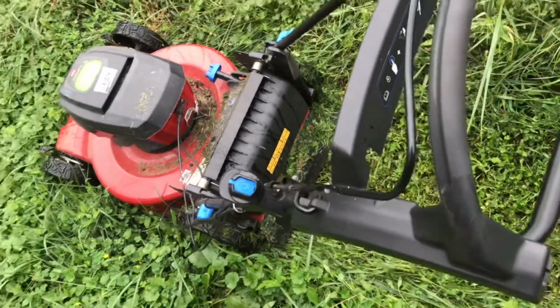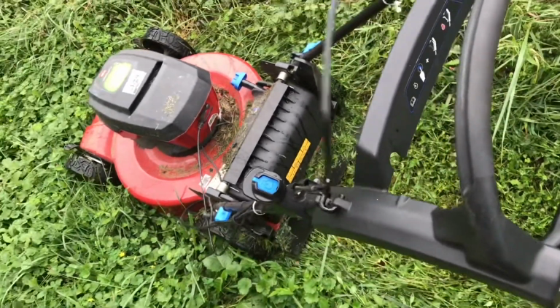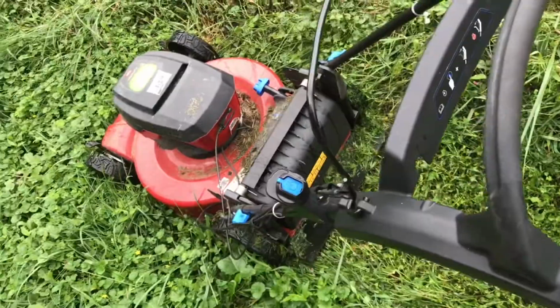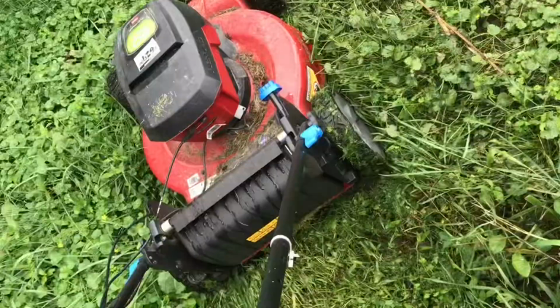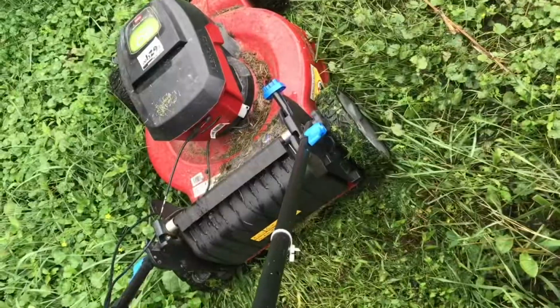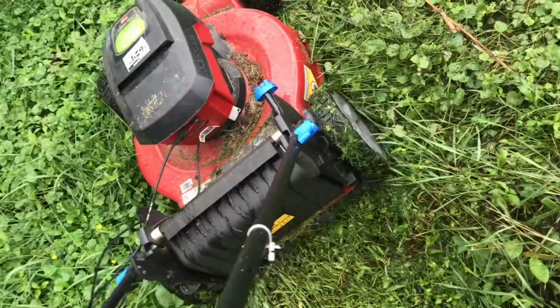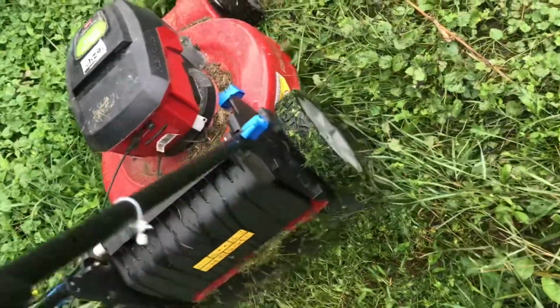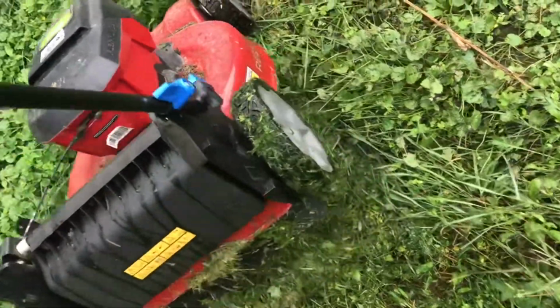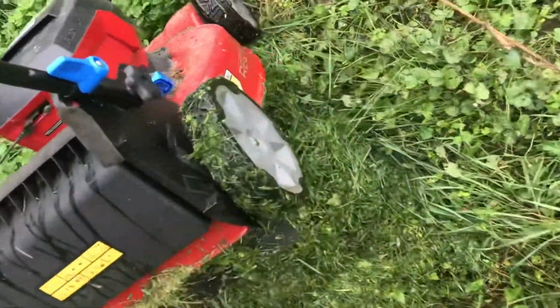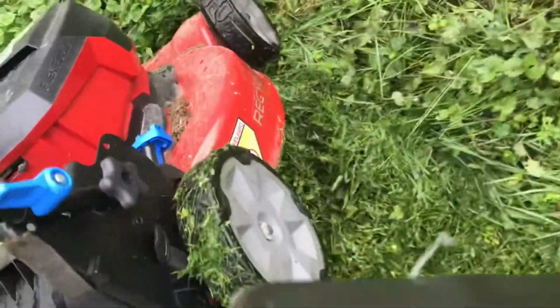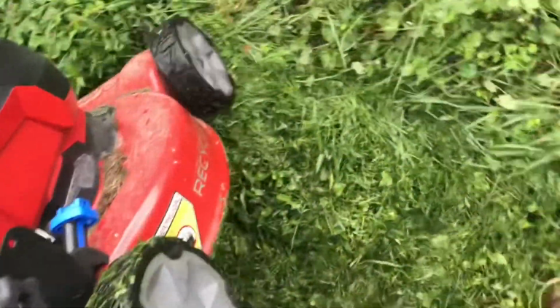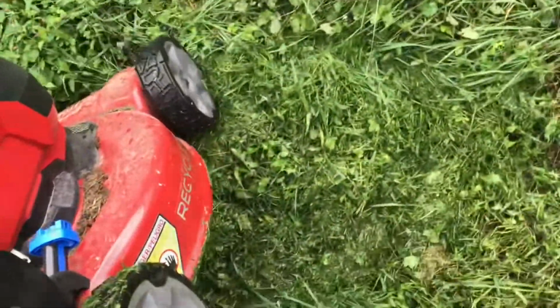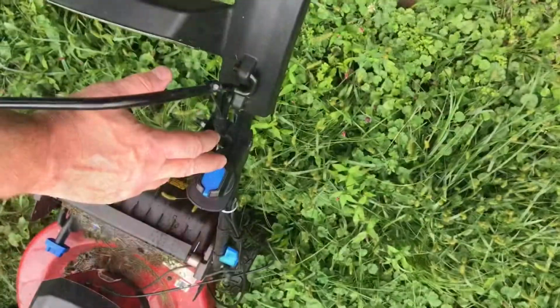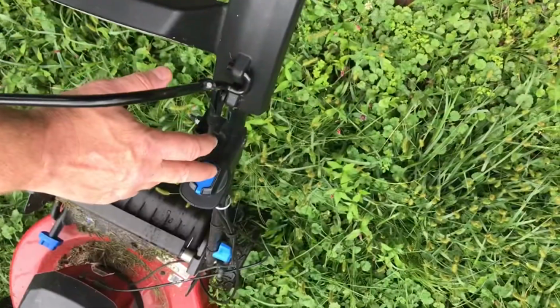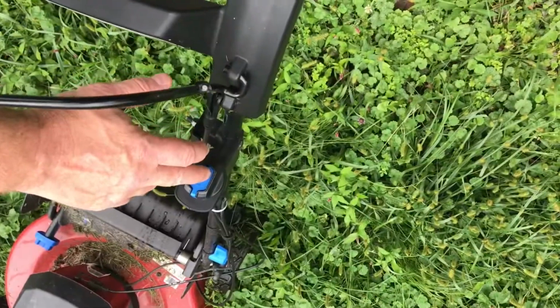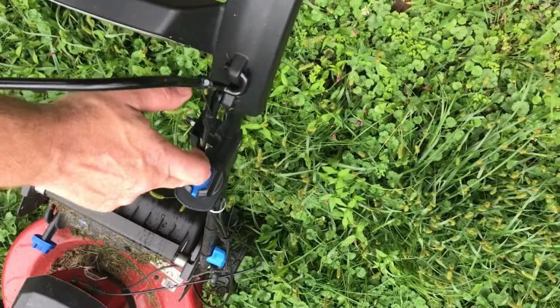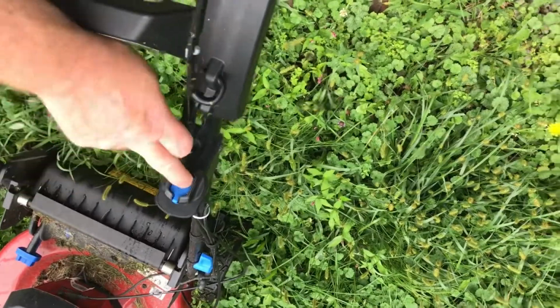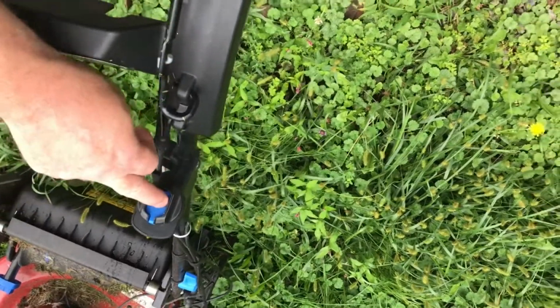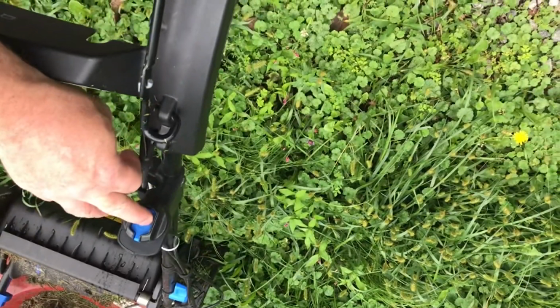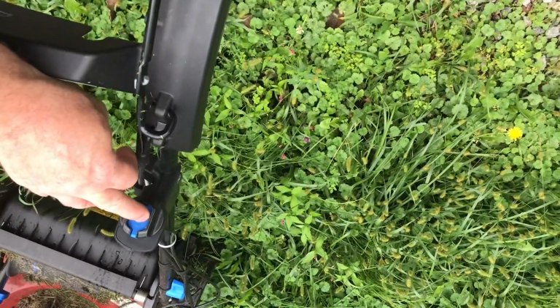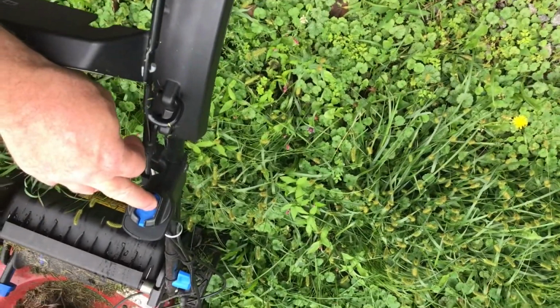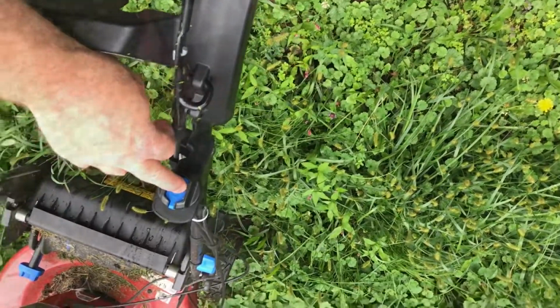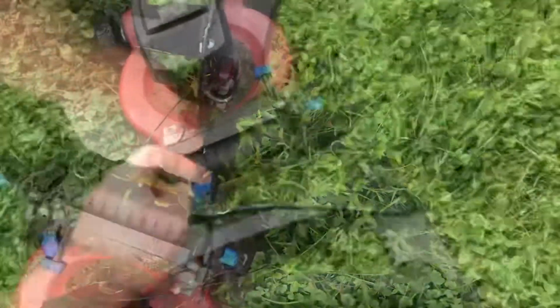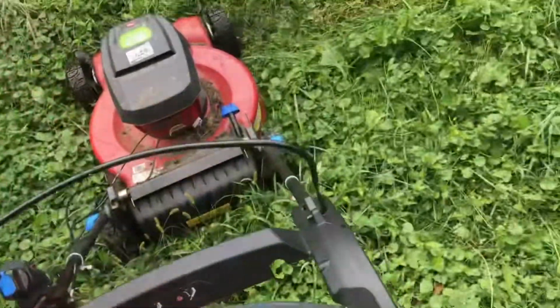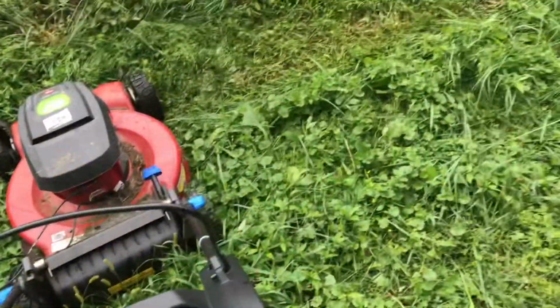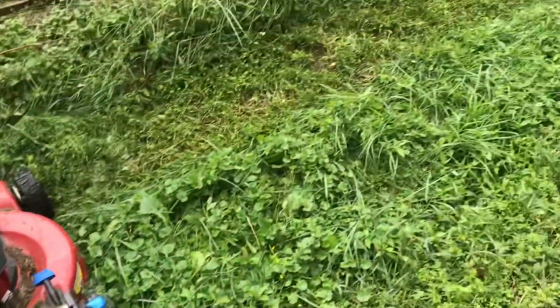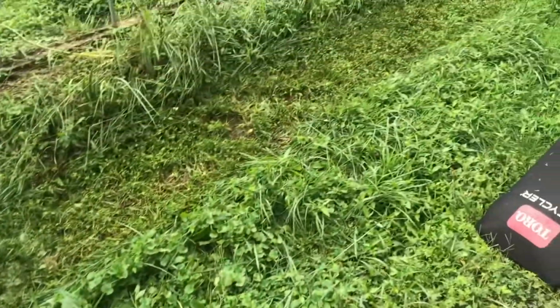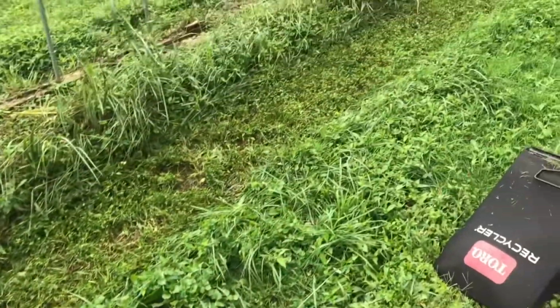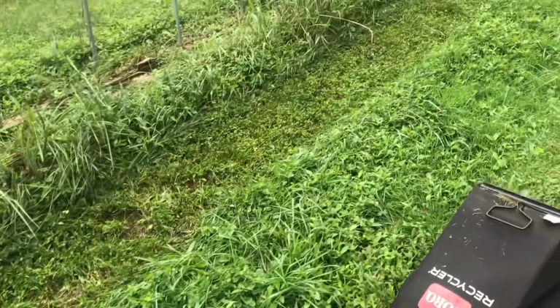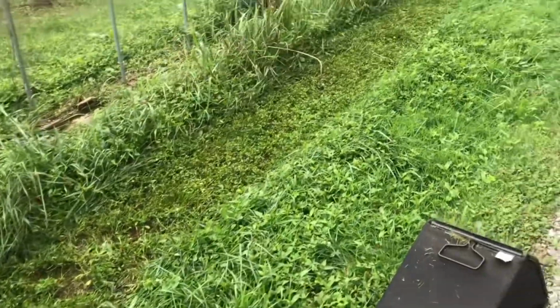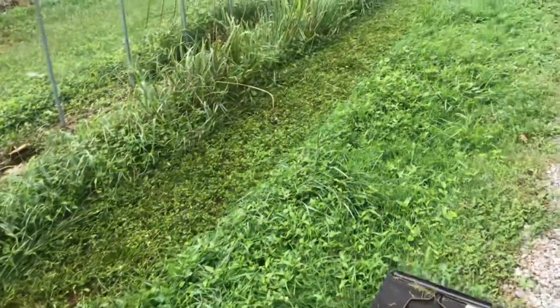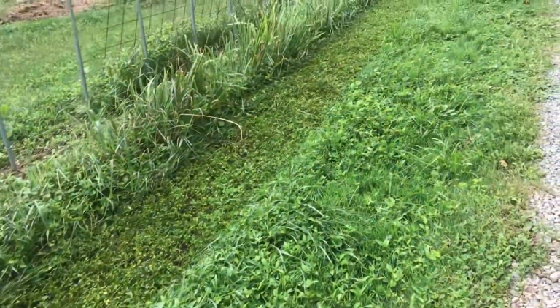Still not wanting to go. If we lift the mower up, you can see how much grass is under there. We'll start it again — you can see with that excess load, it just stops.